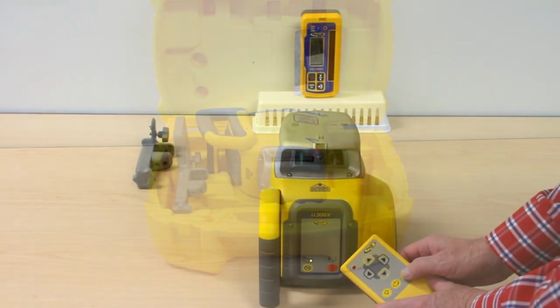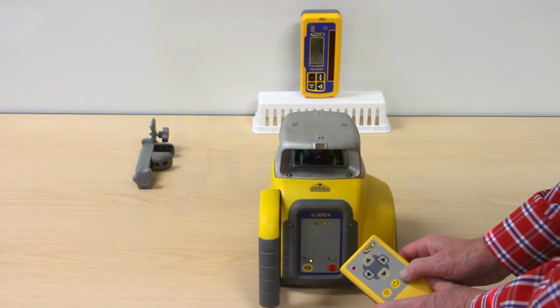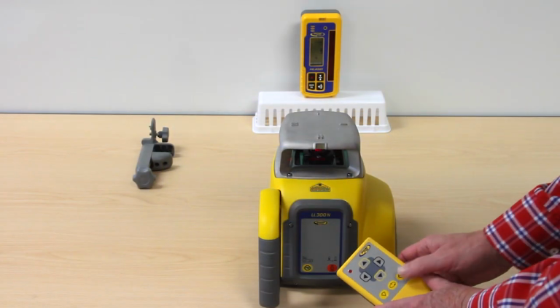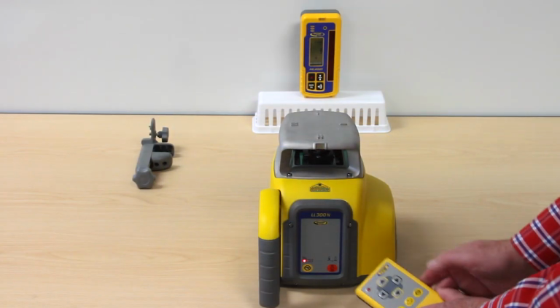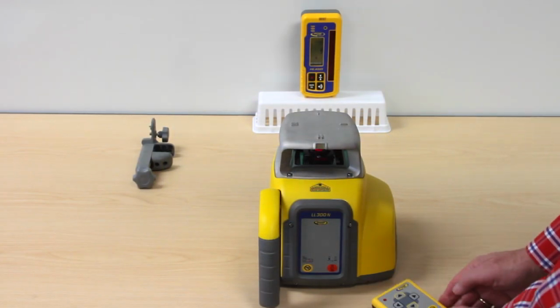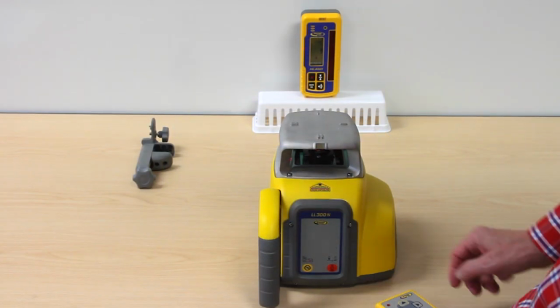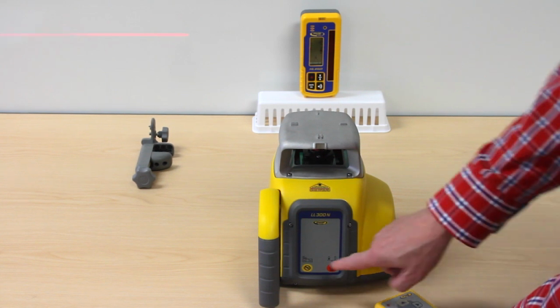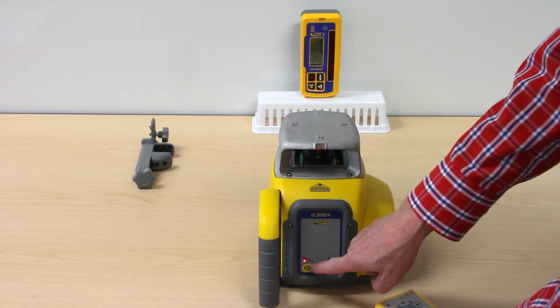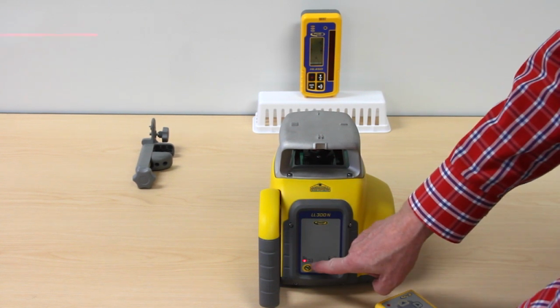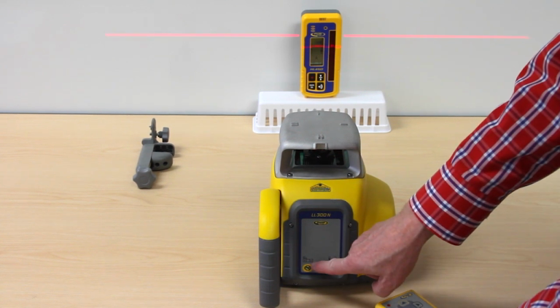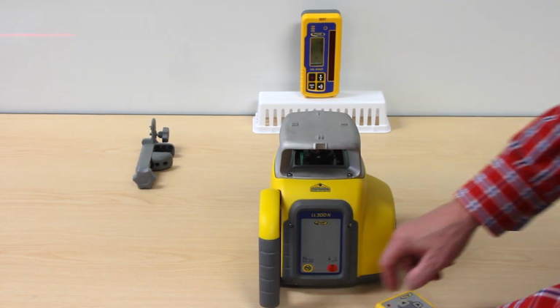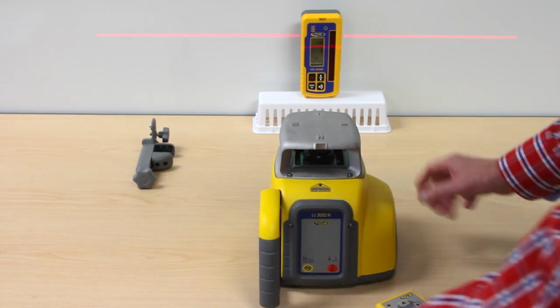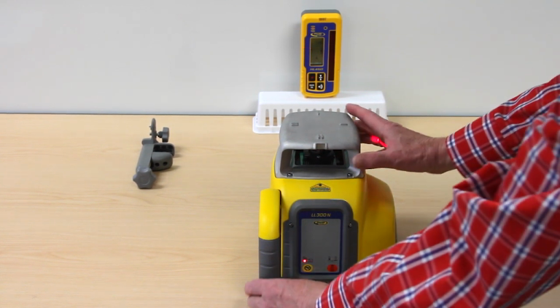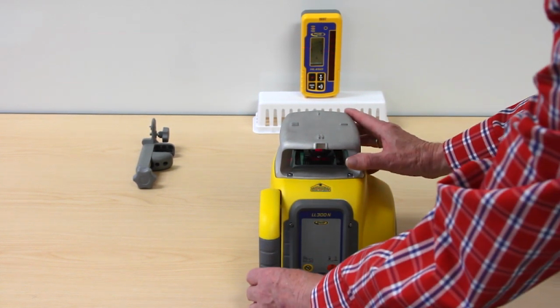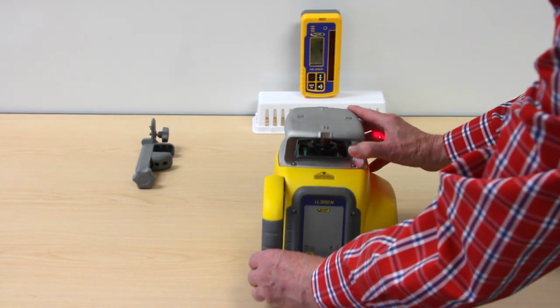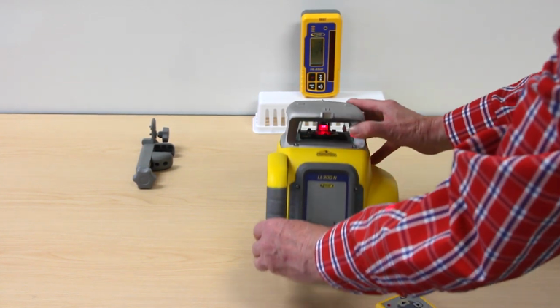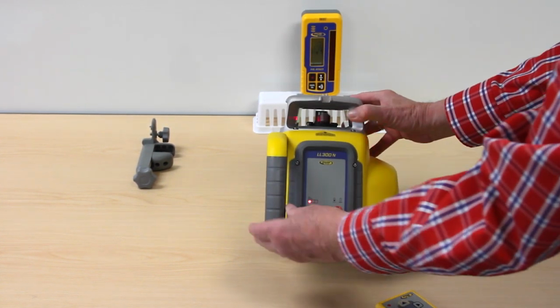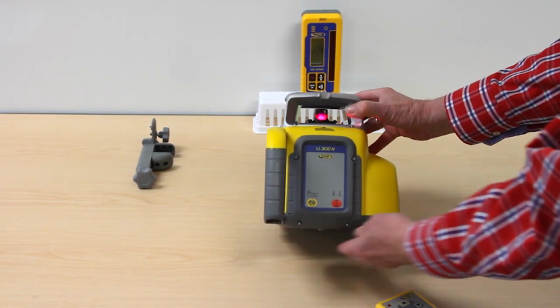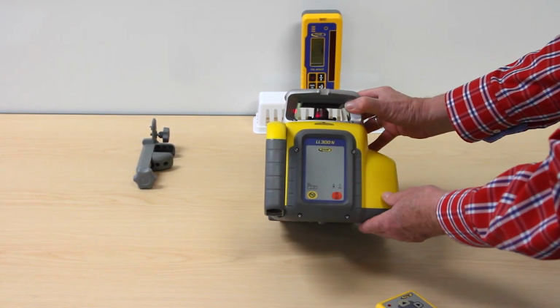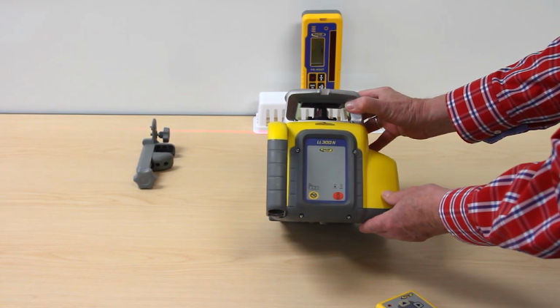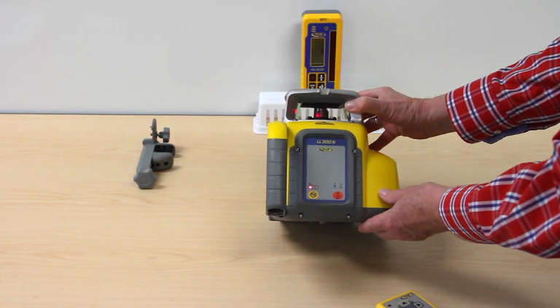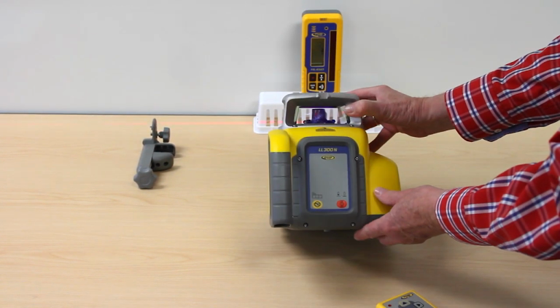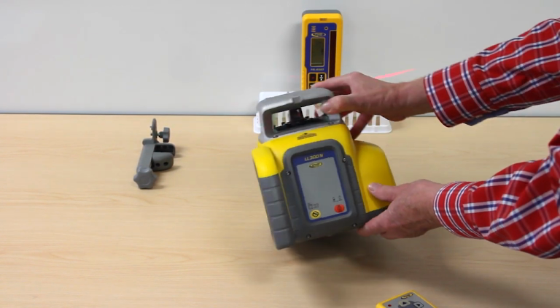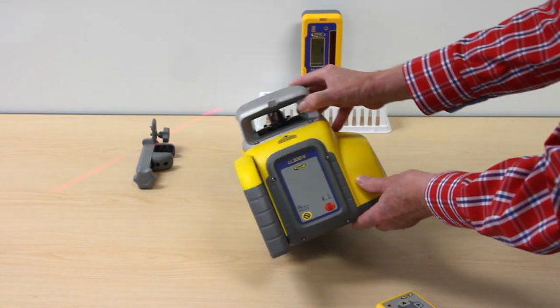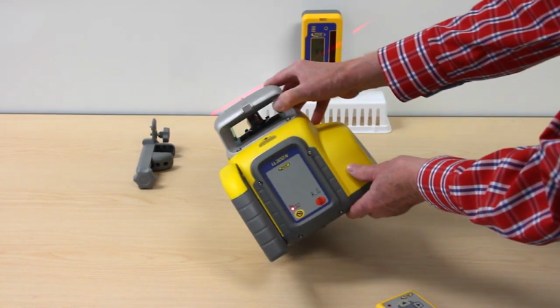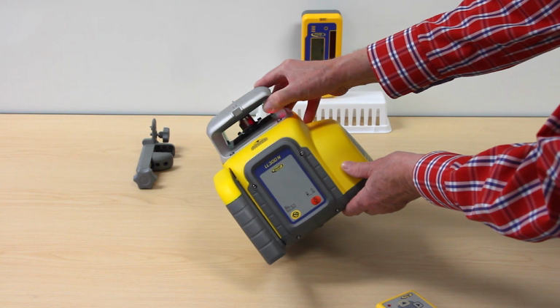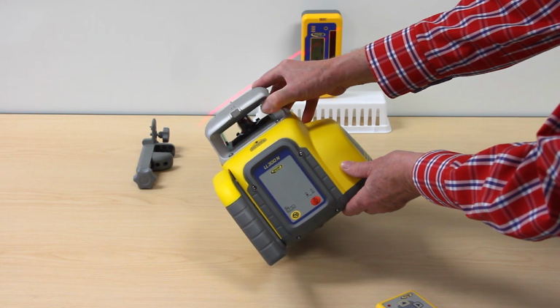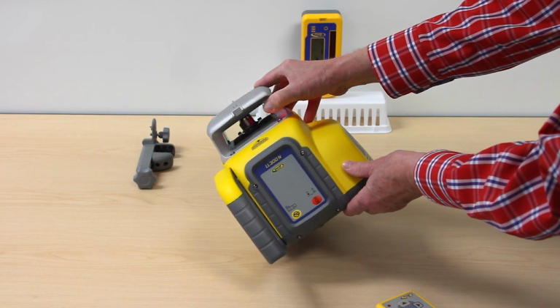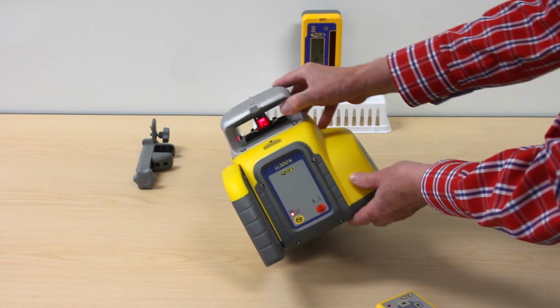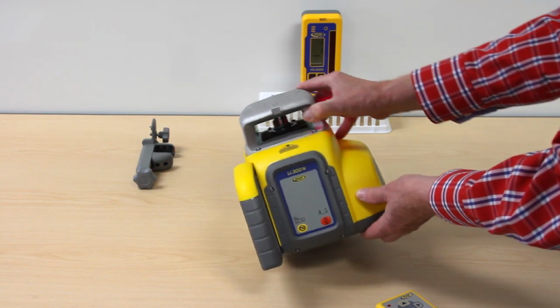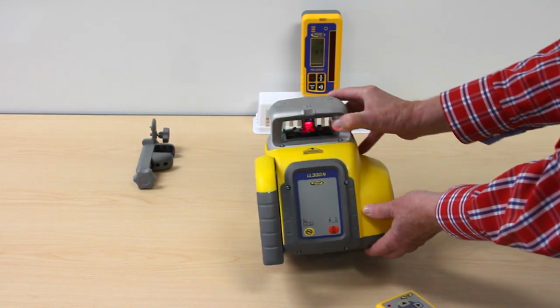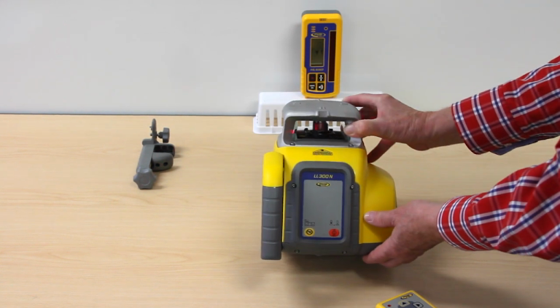Press the manual button at the remote control or at the laser once to start the standard manual mode, where the unit runs in any setup position.